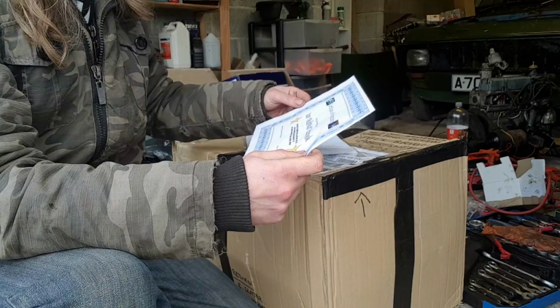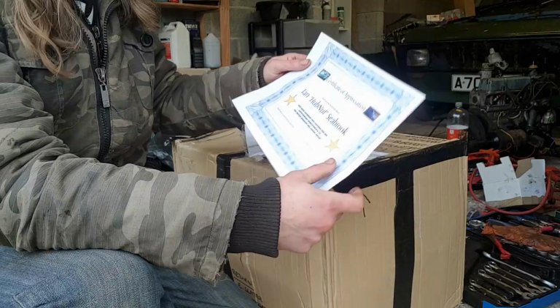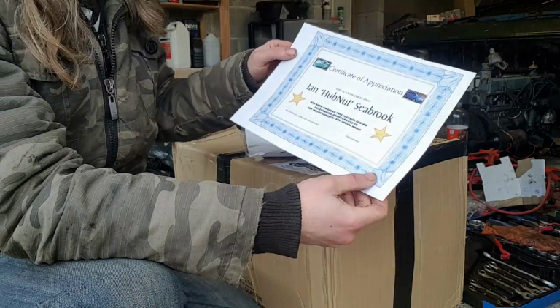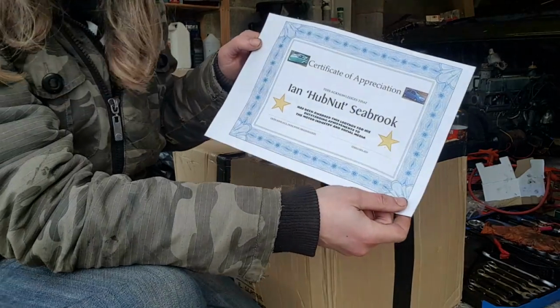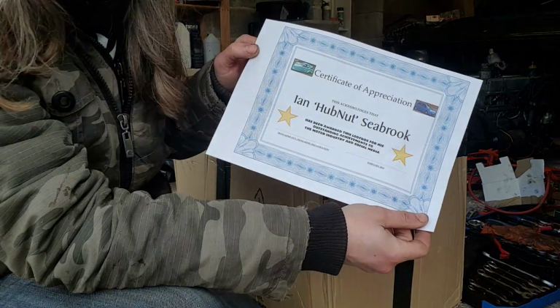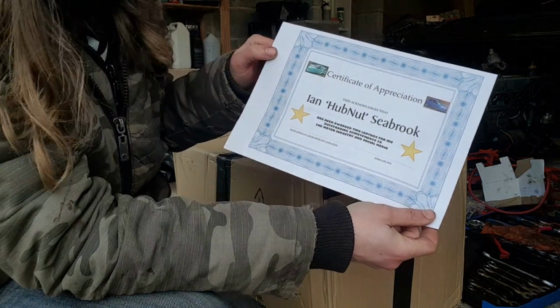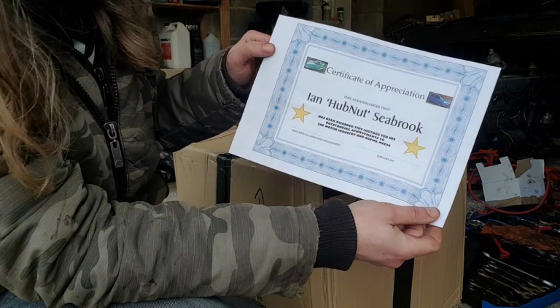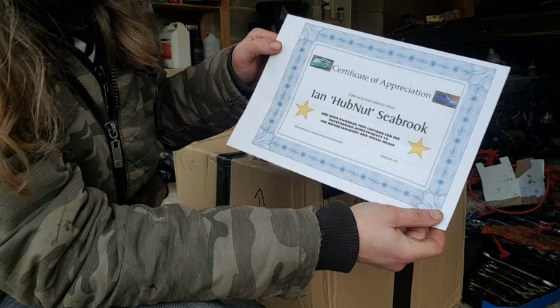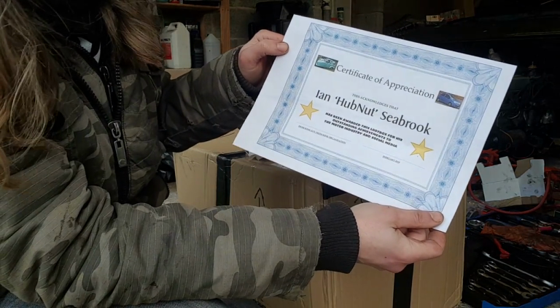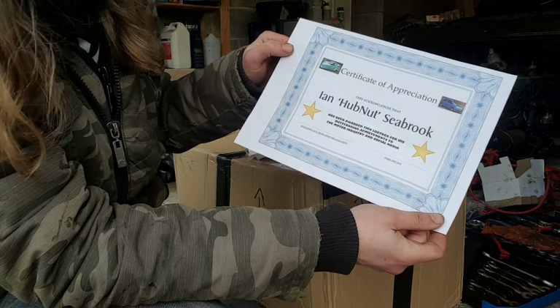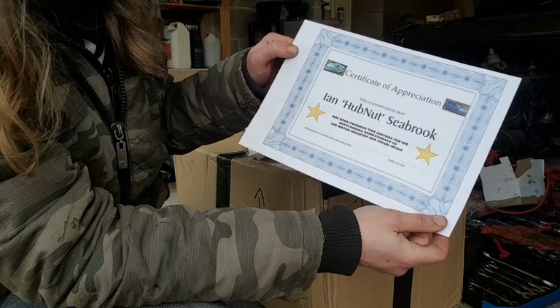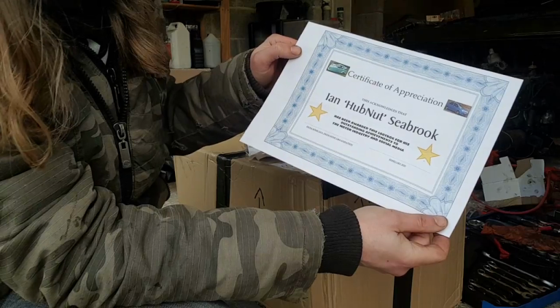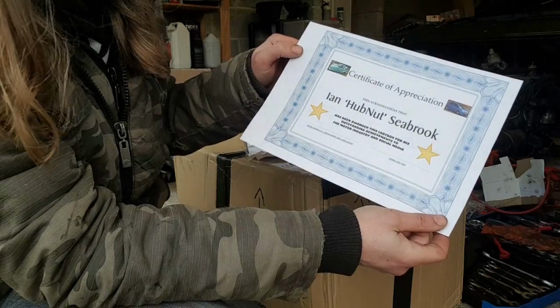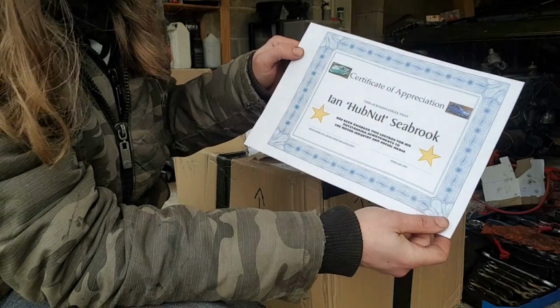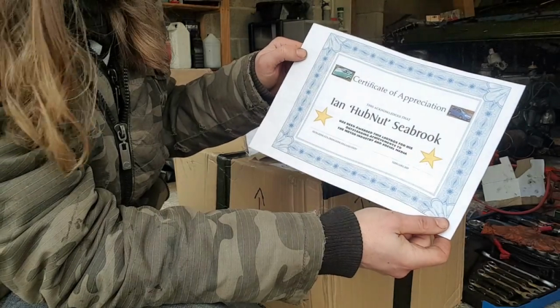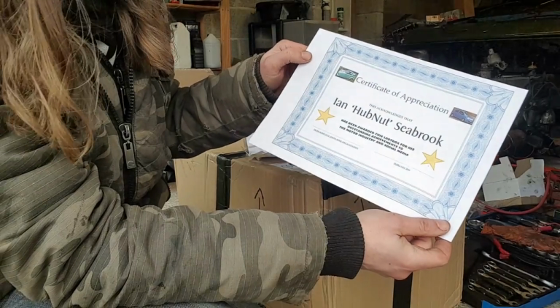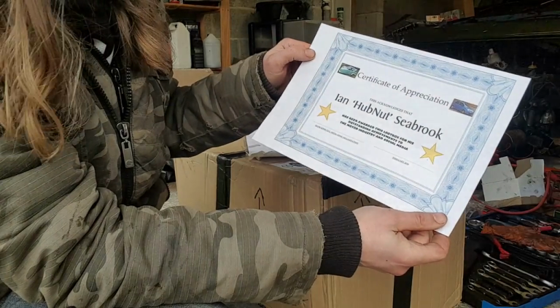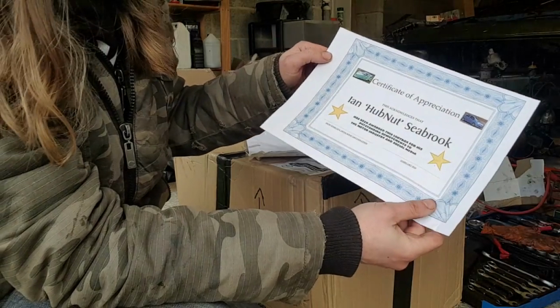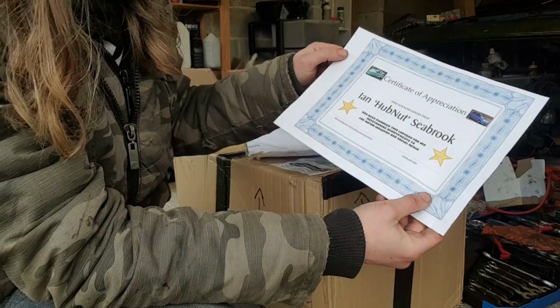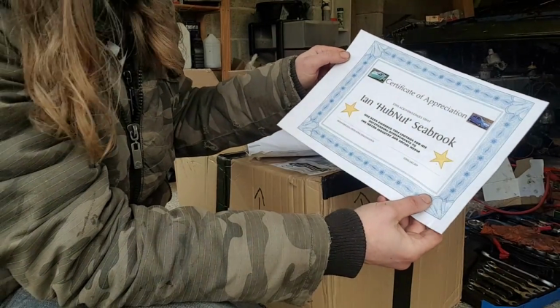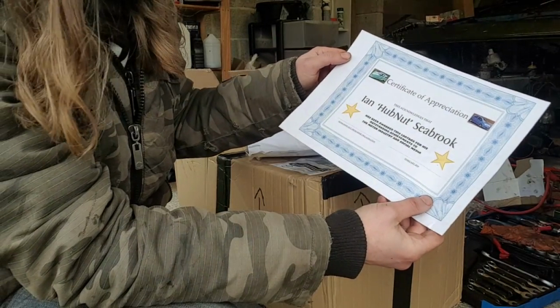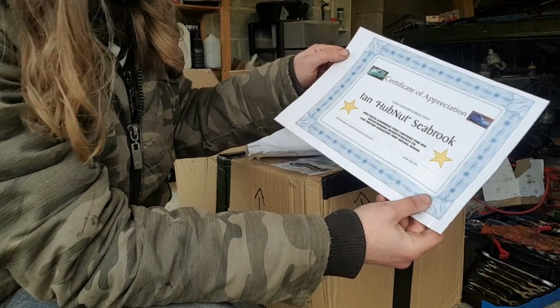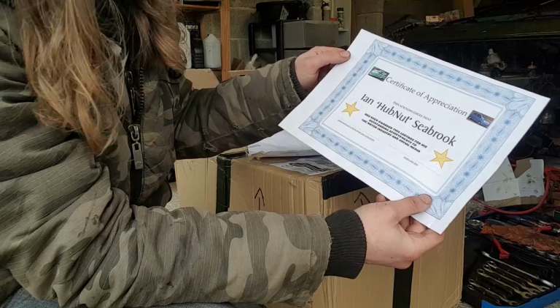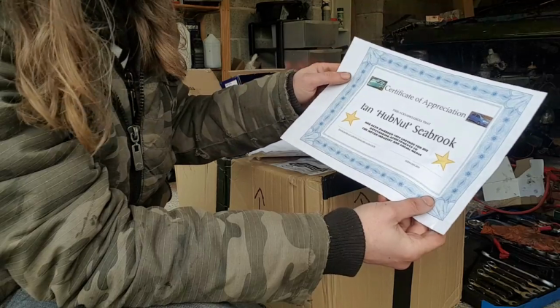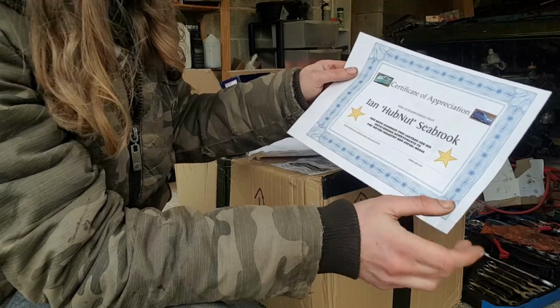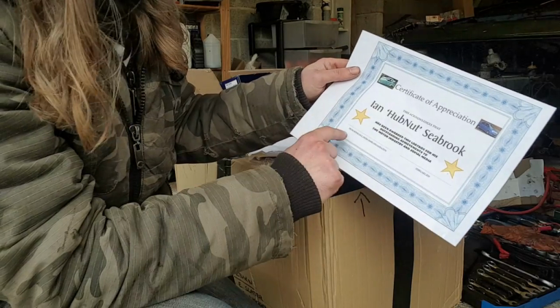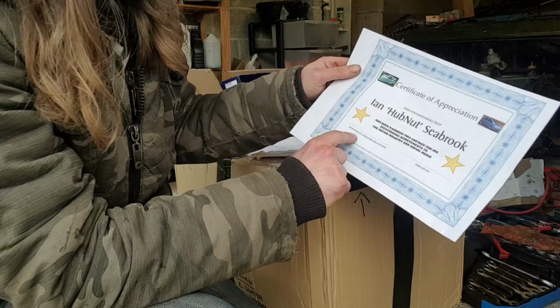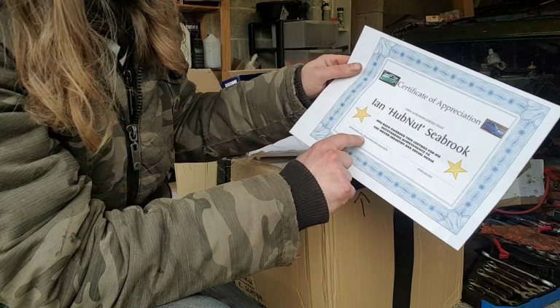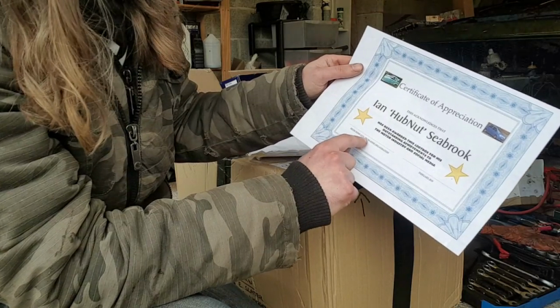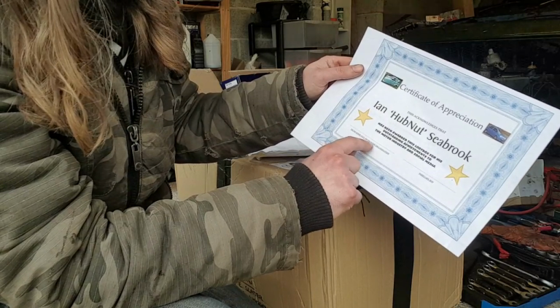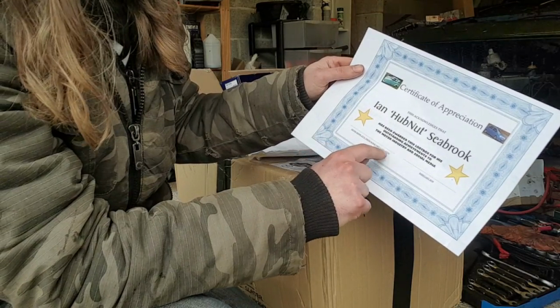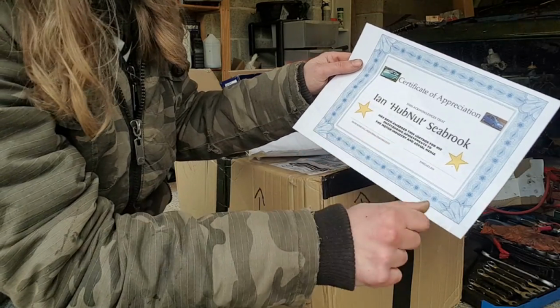I have a certificate of appreciation. This acknowledges that I have been awarded this loot box for my outstanding achievements to the motor industry and social media from some guy from some organisation.